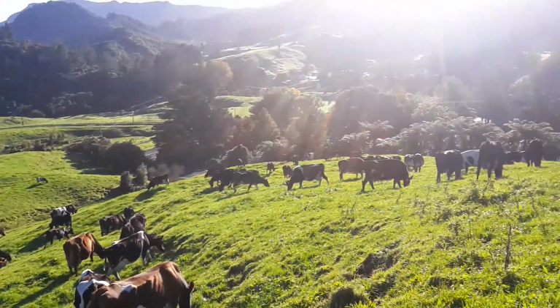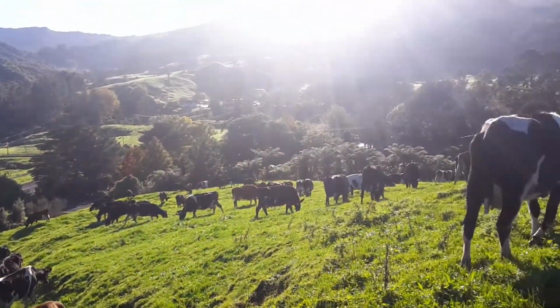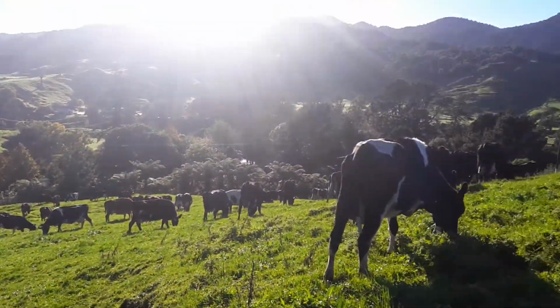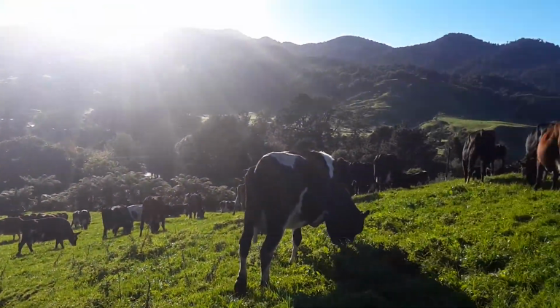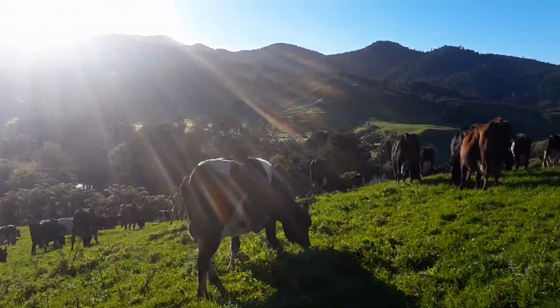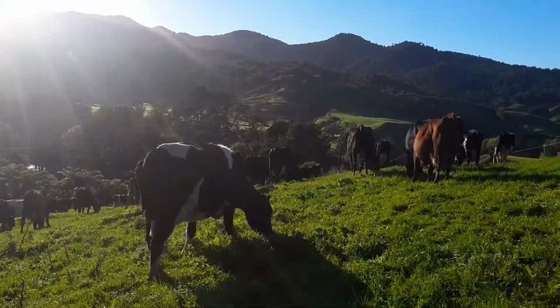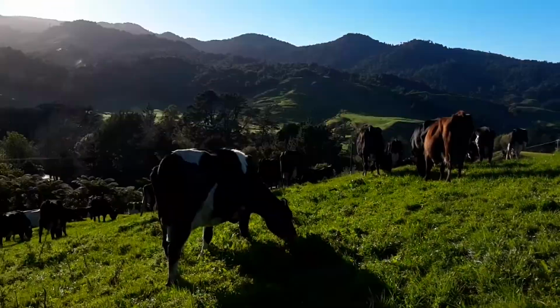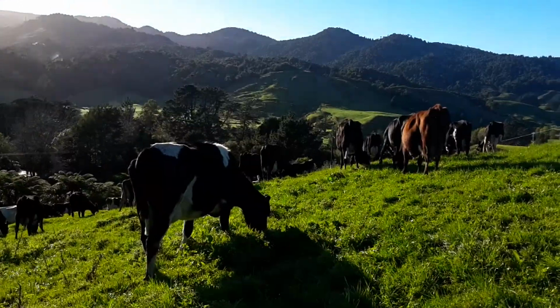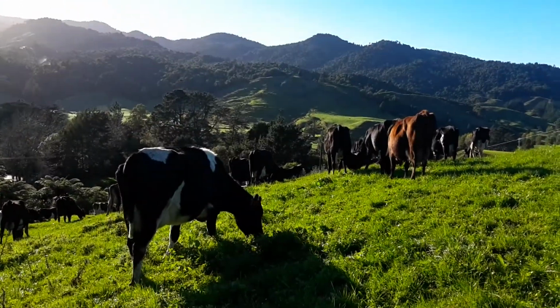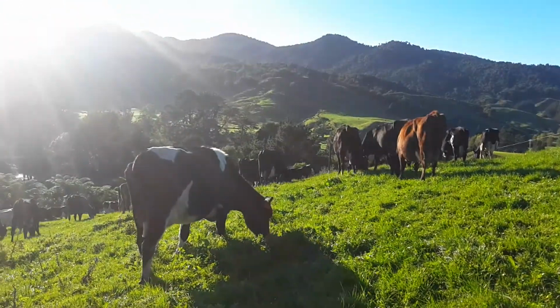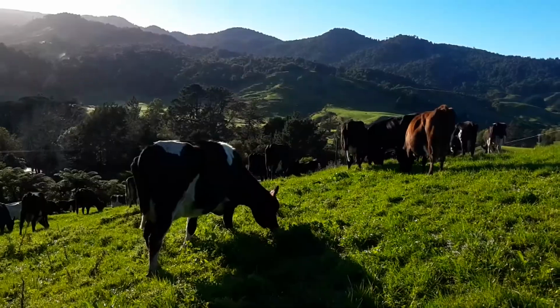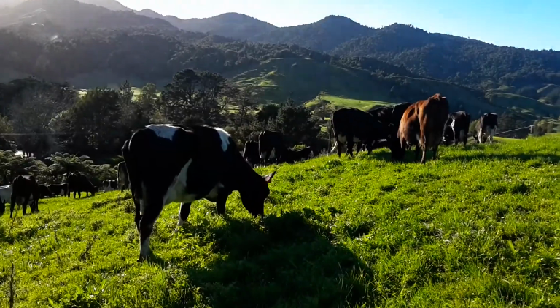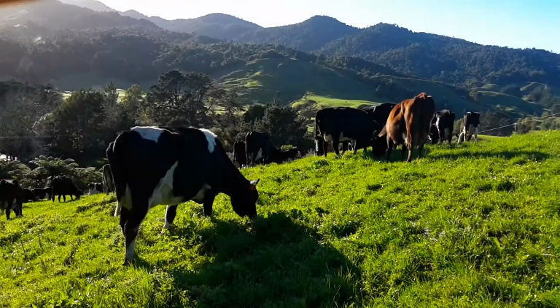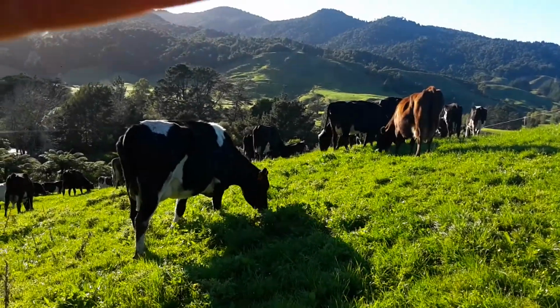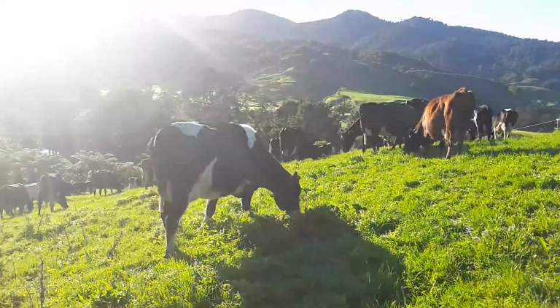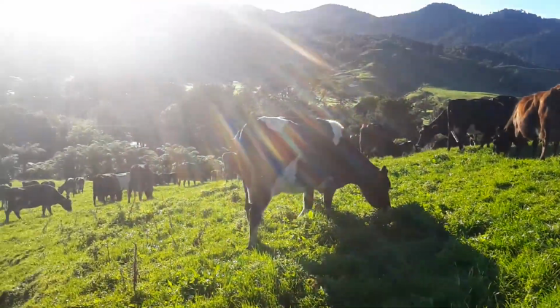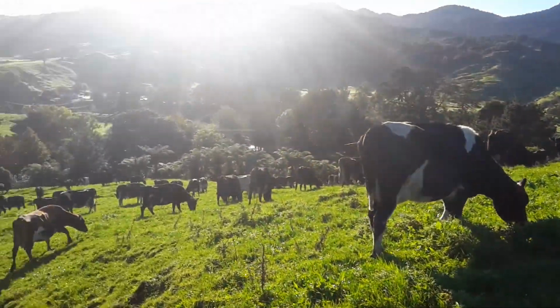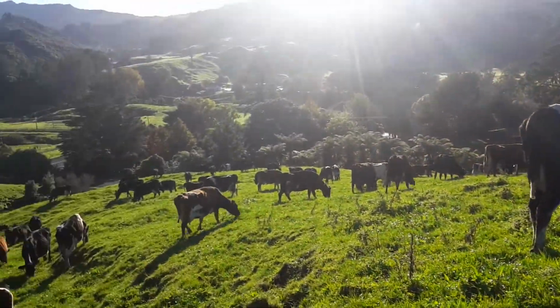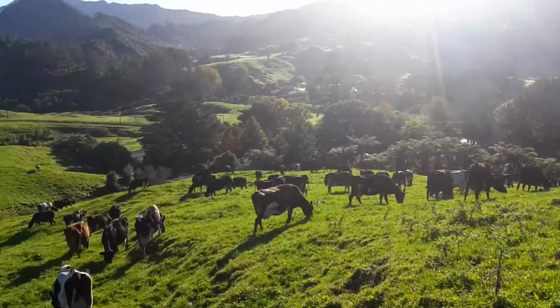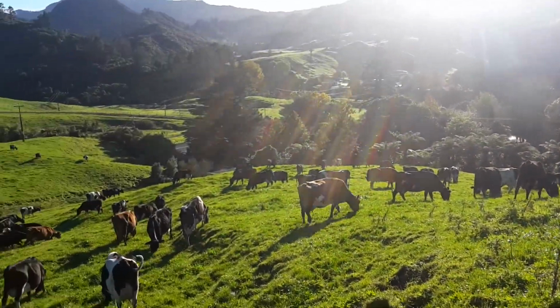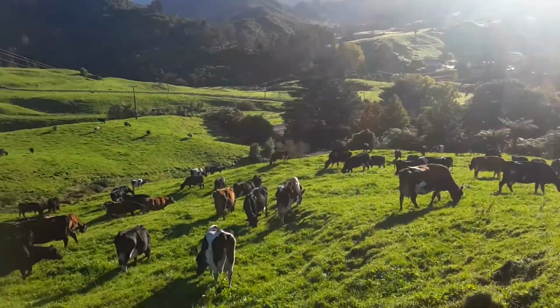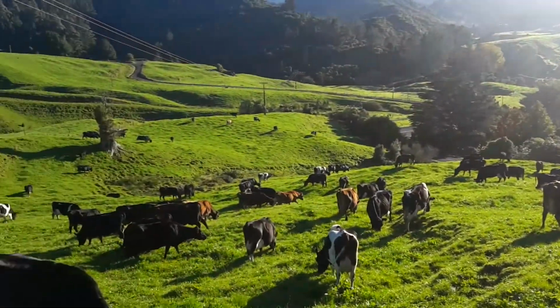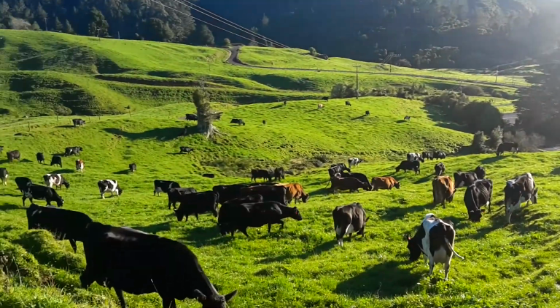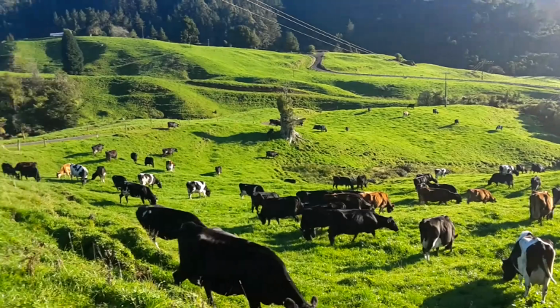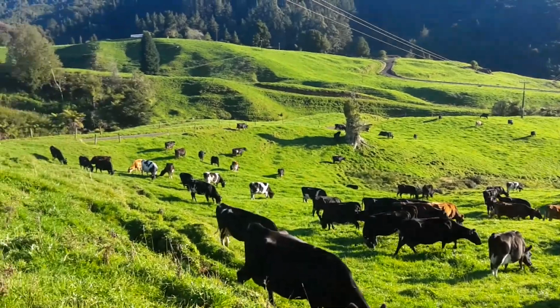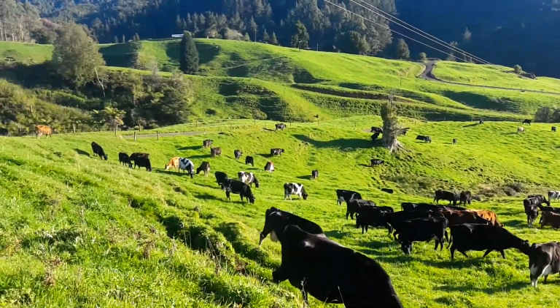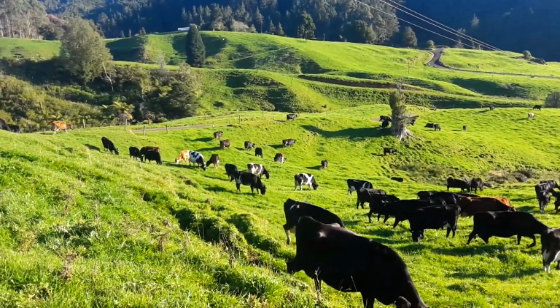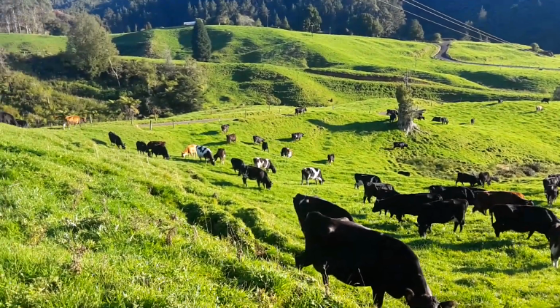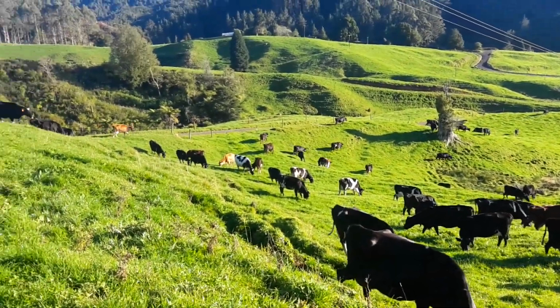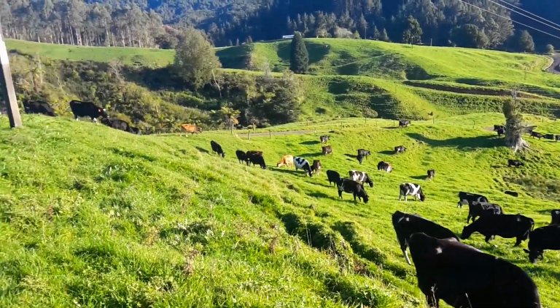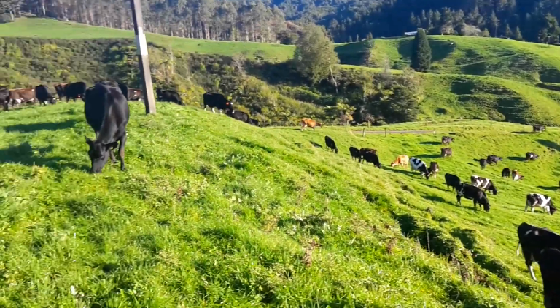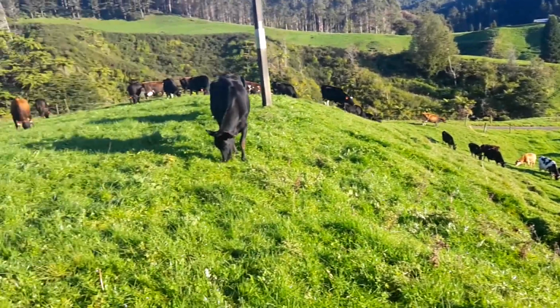You can hear the neighbouring cows over there having a bit of a ball waiting for their grass. All I can hear at the moment is cows munching on grass.